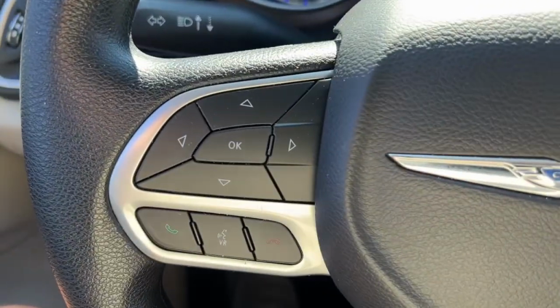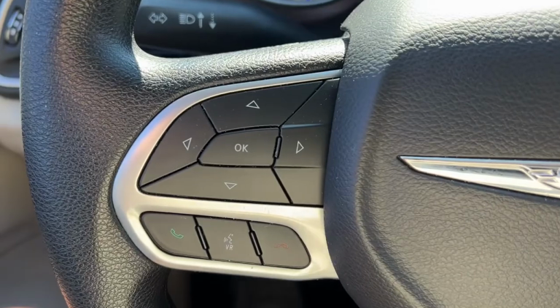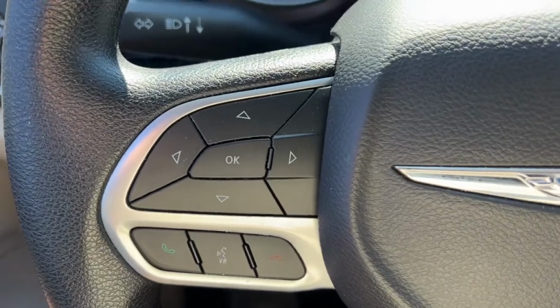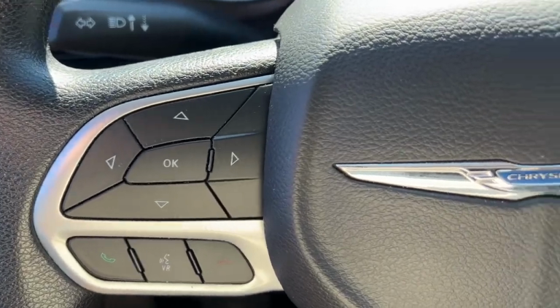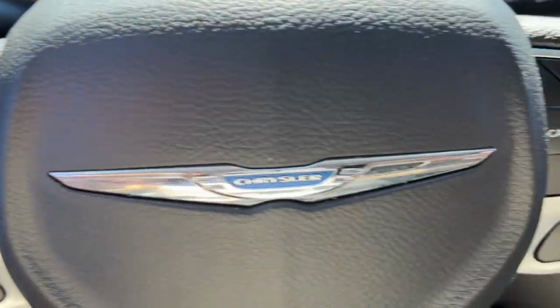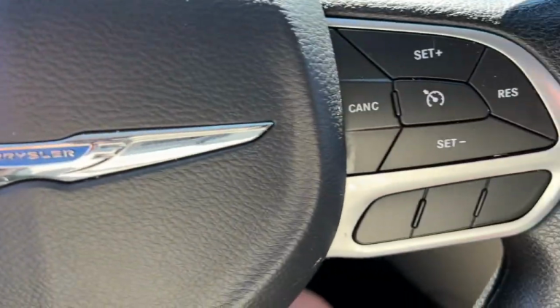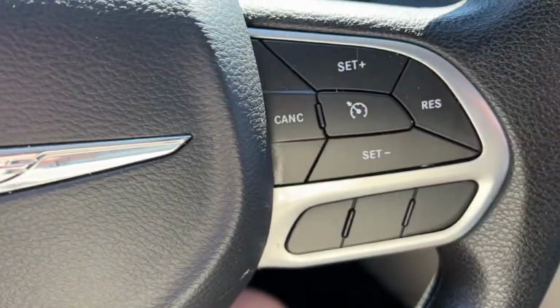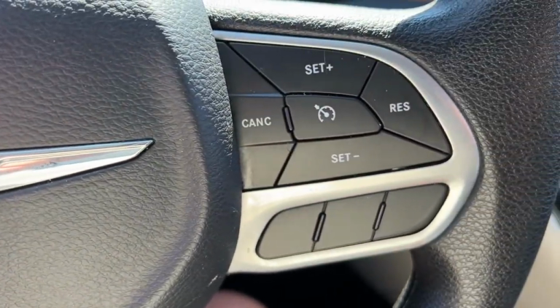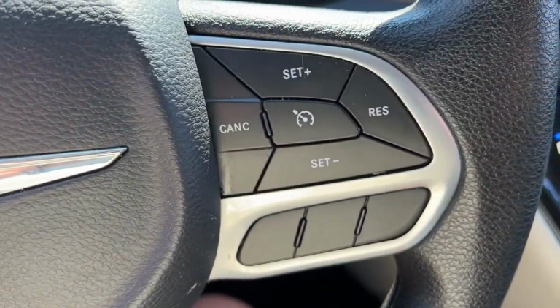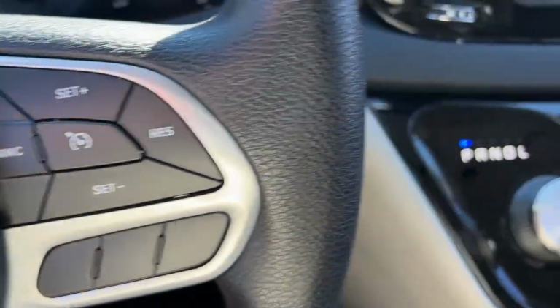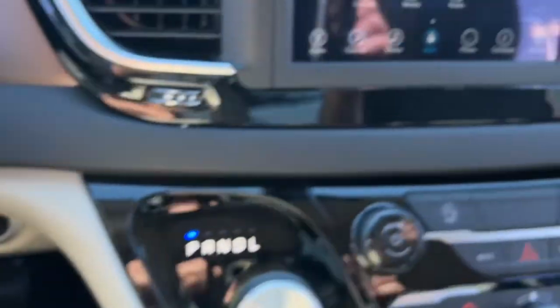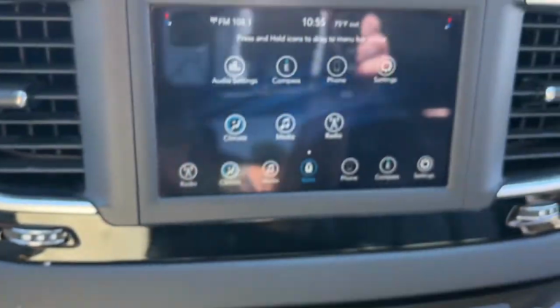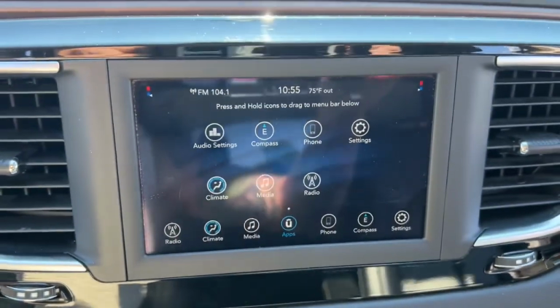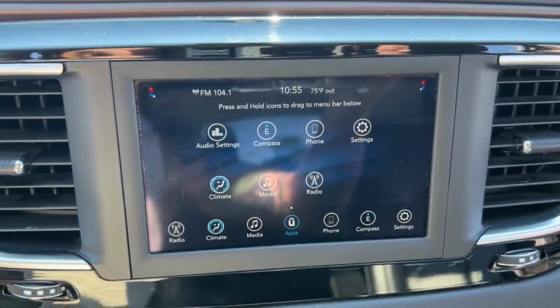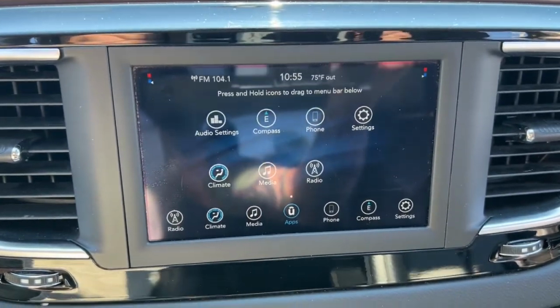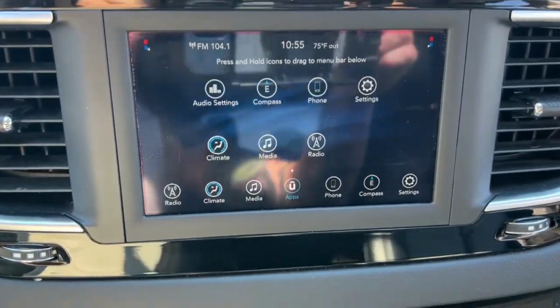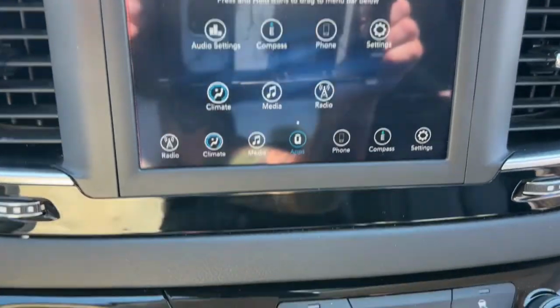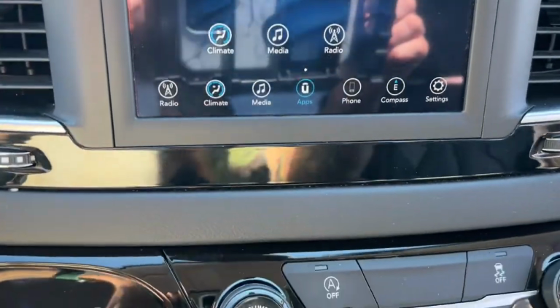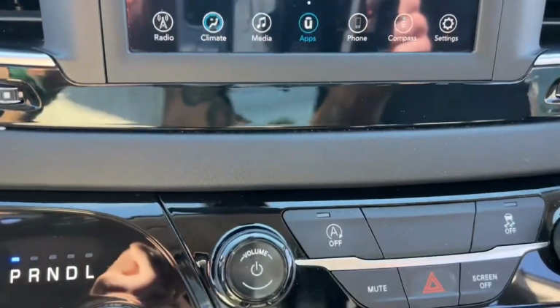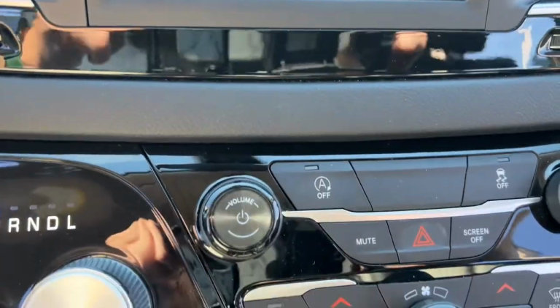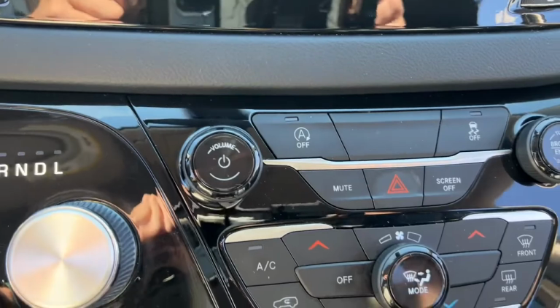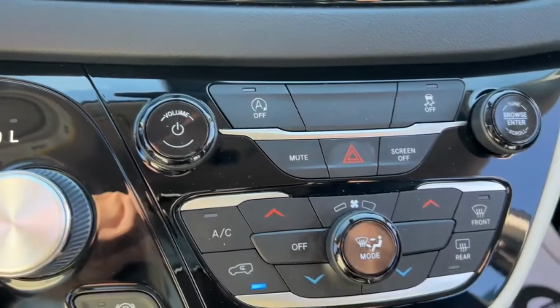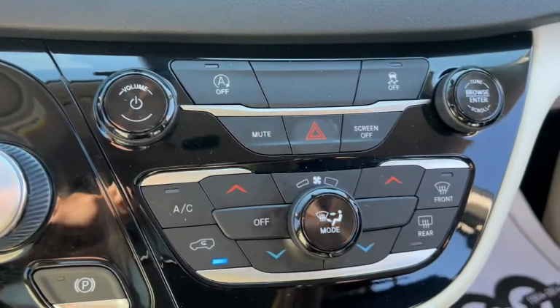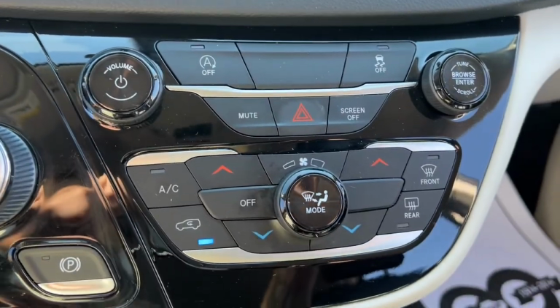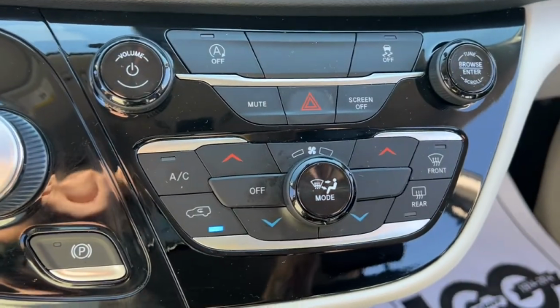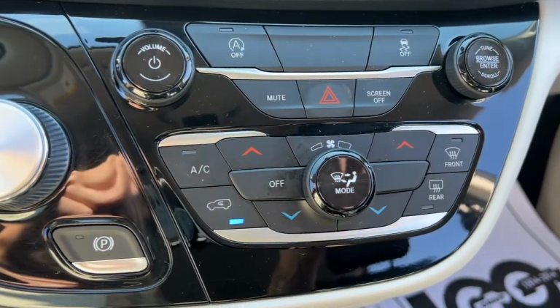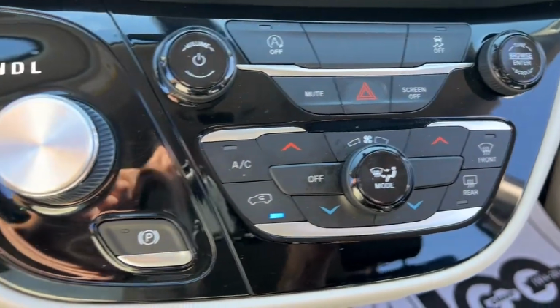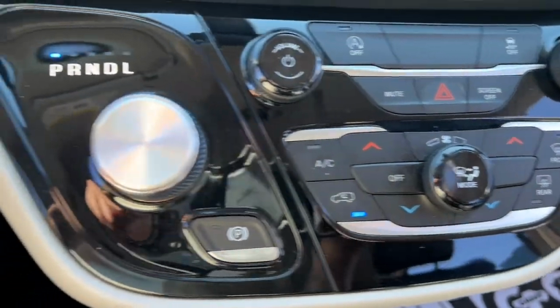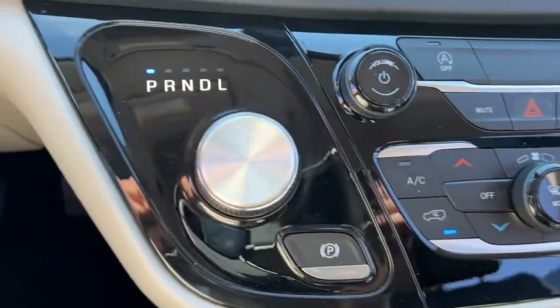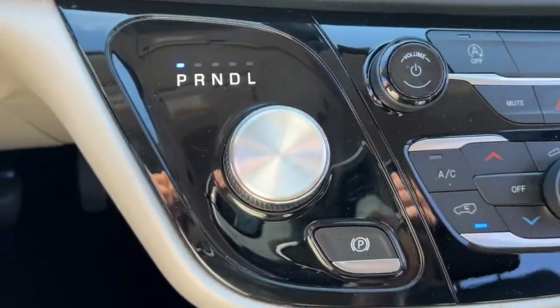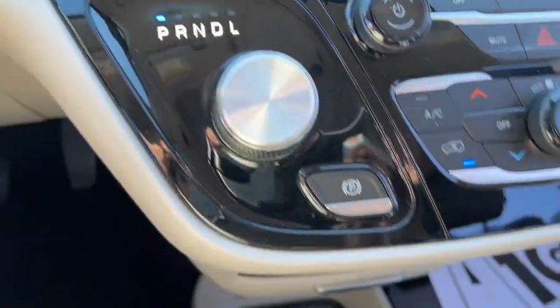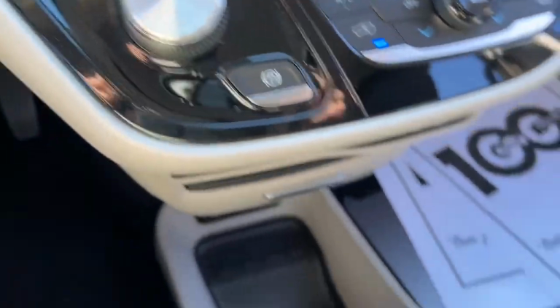Keyless entry, power liftgate, backup camera, dual zone AC, power driver's seat, electronic stability control.